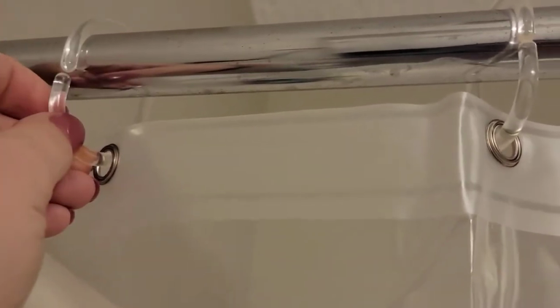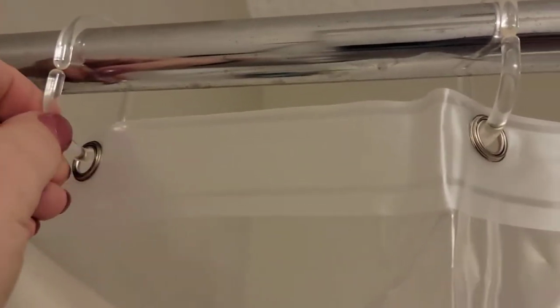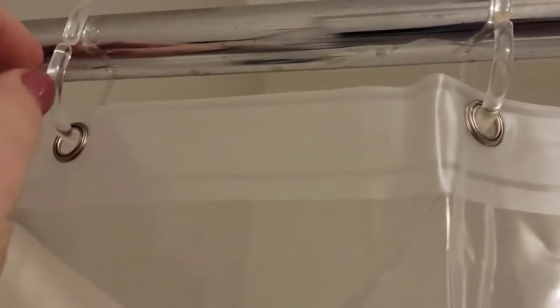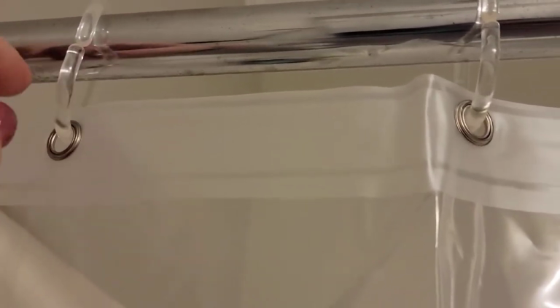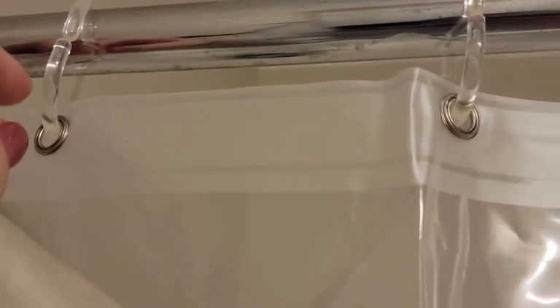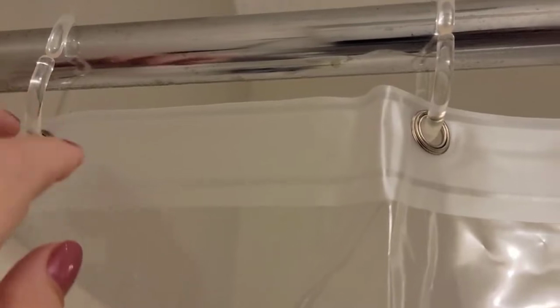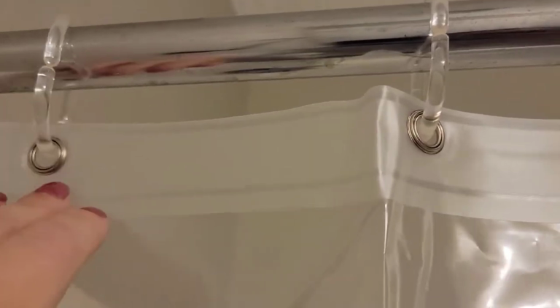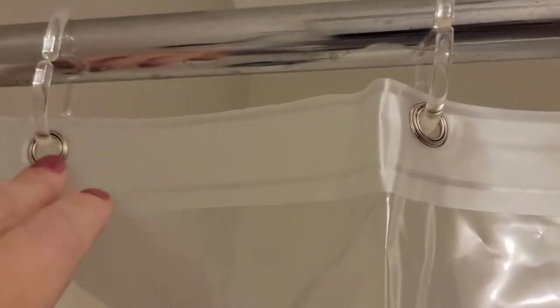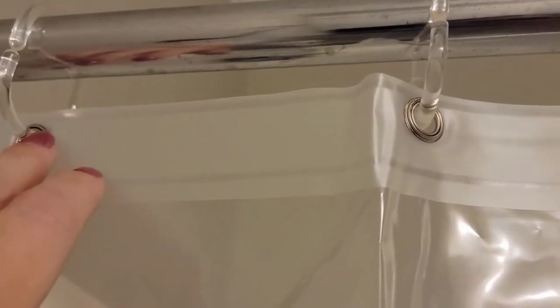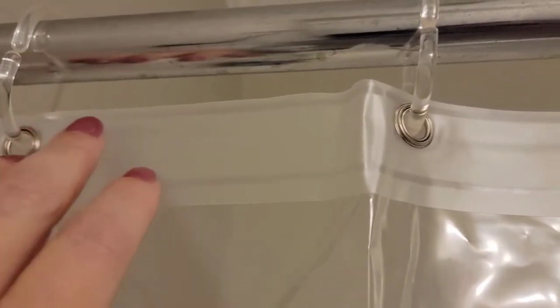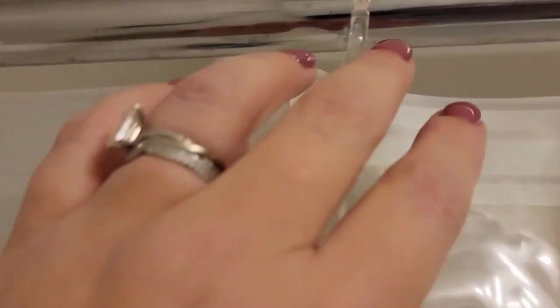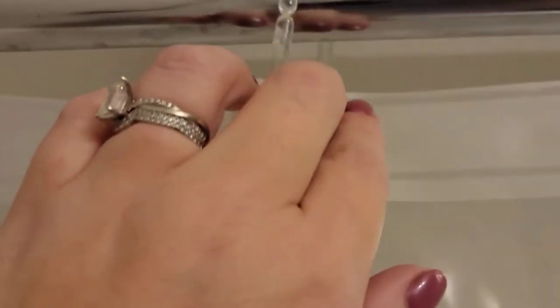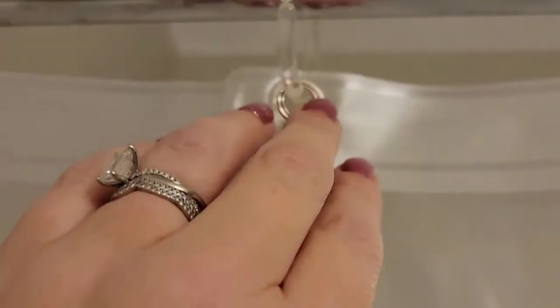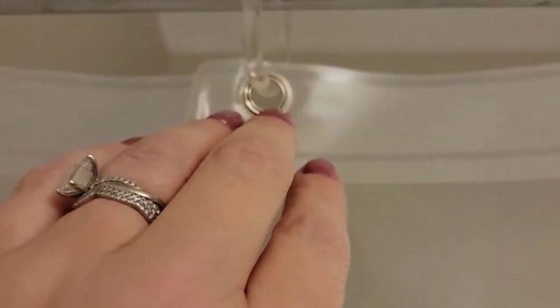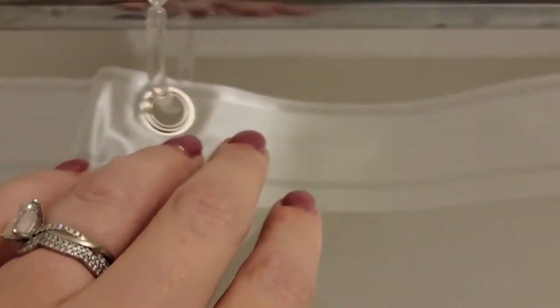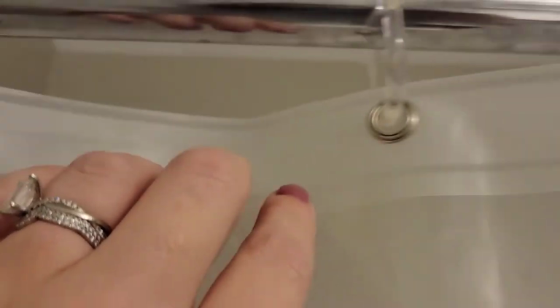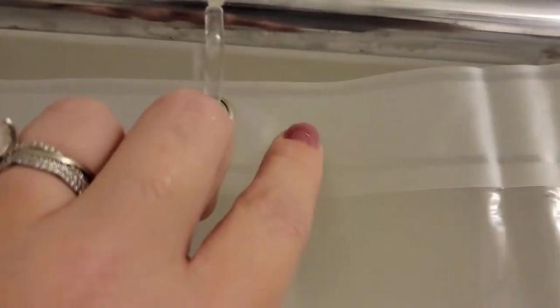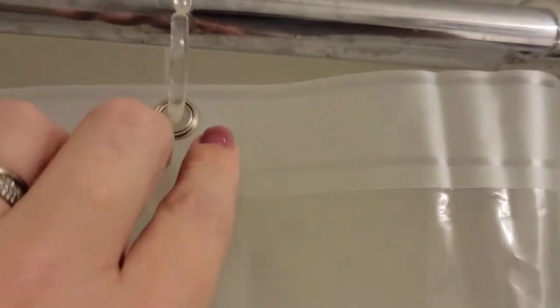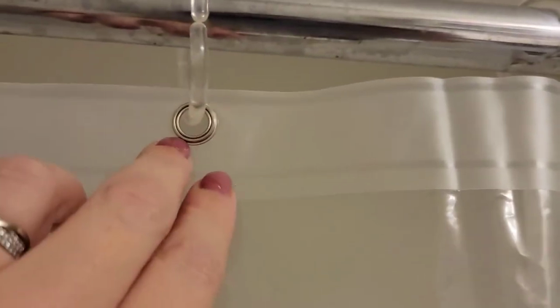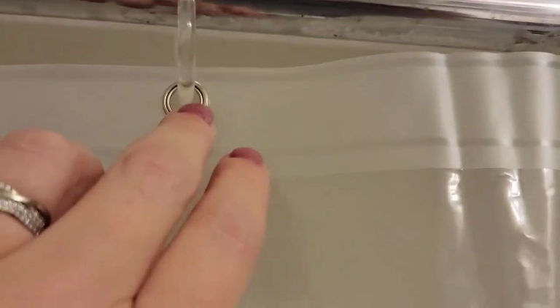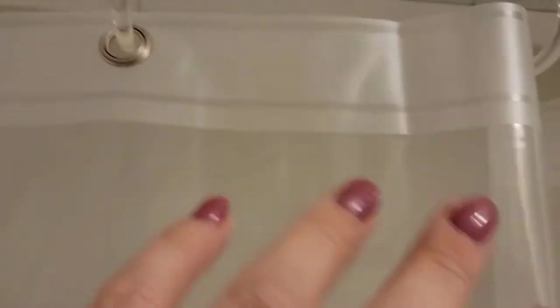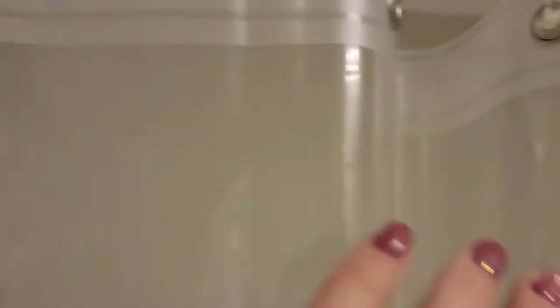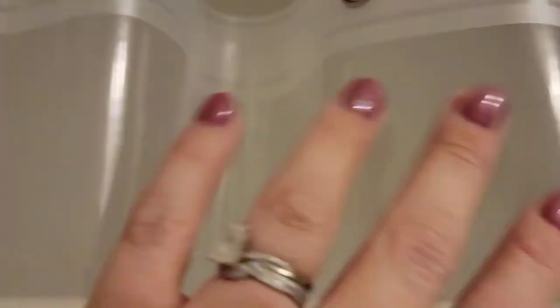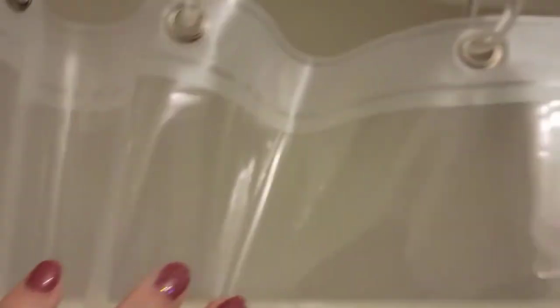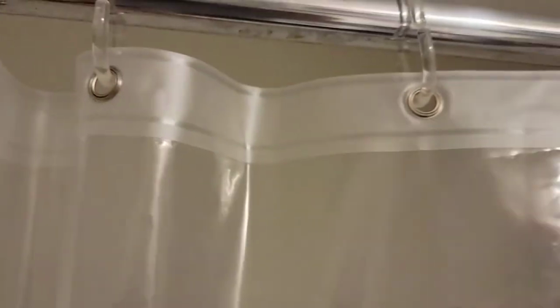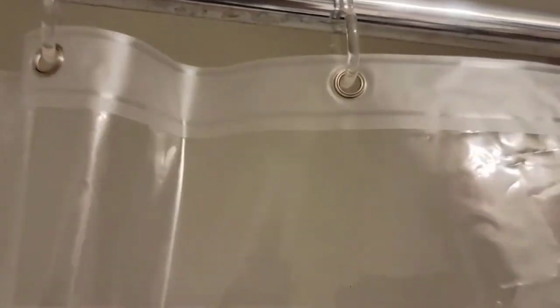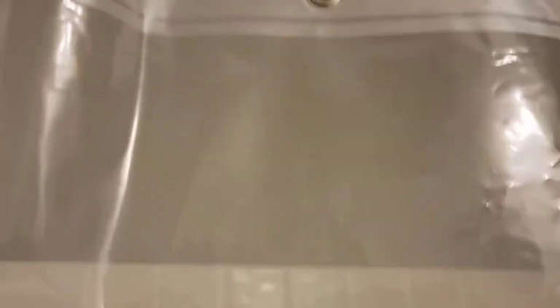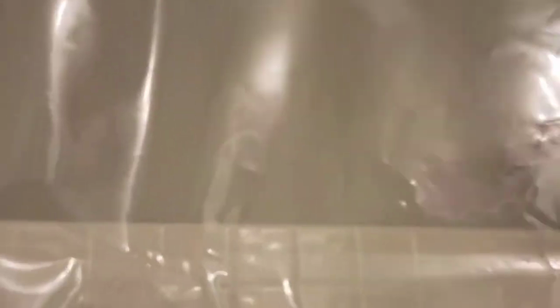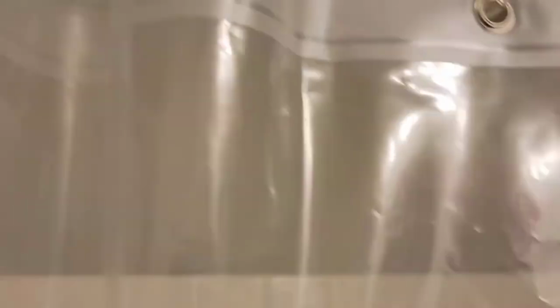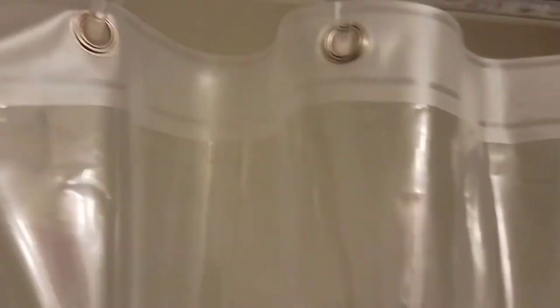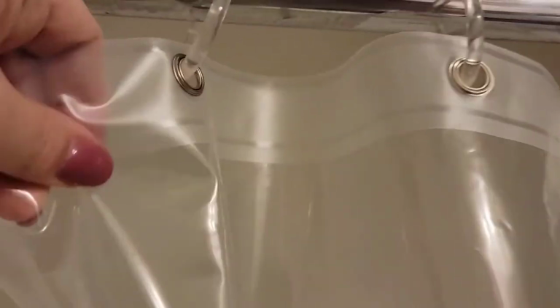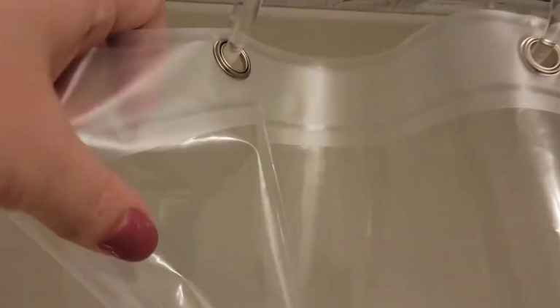Shower curtain hooks are inexpensive additions to your bathroom that play a role in enhancing your decor. We've rounded up five of the best shower curtain hooks that will do a brilliant job.